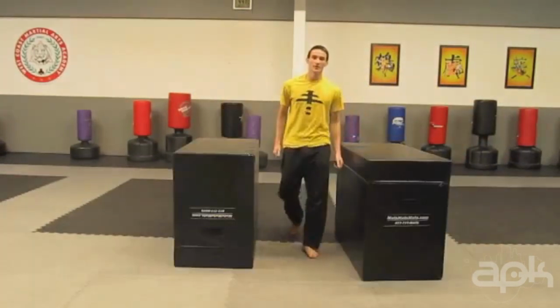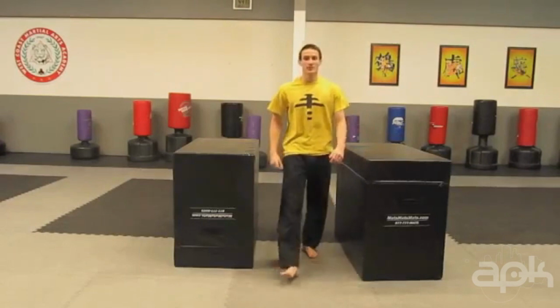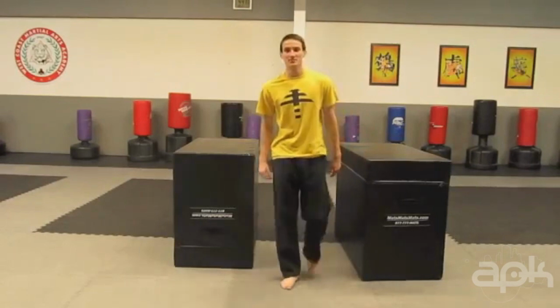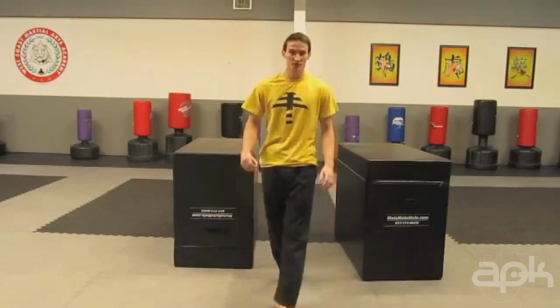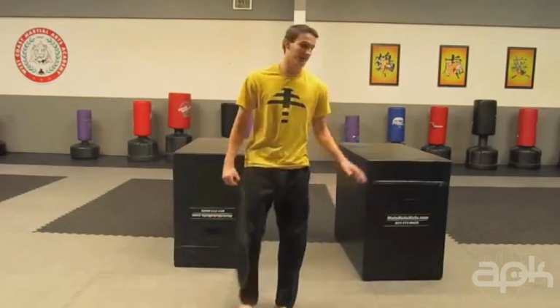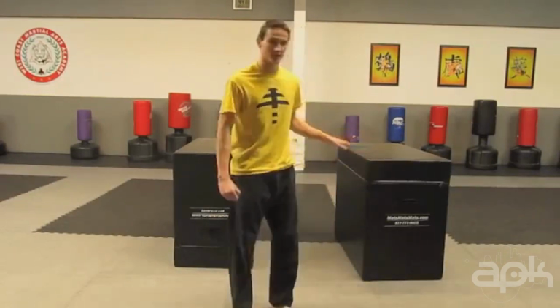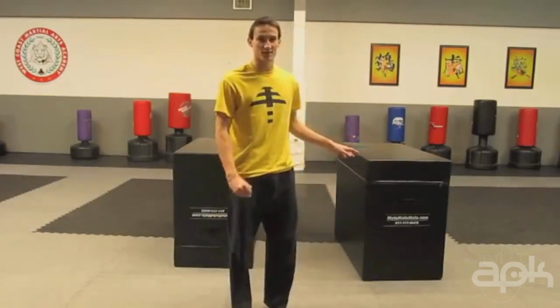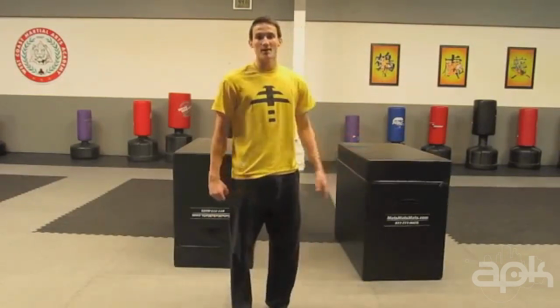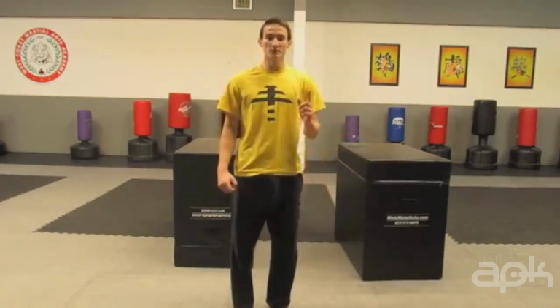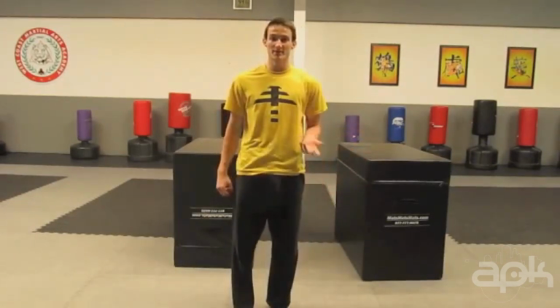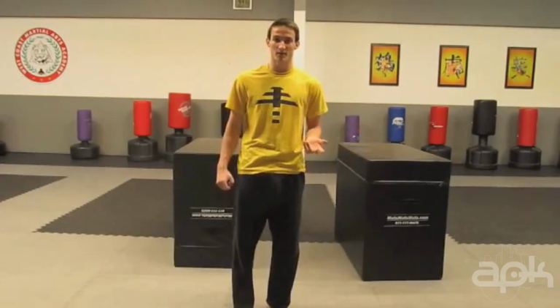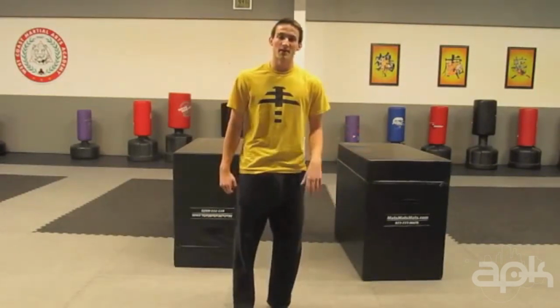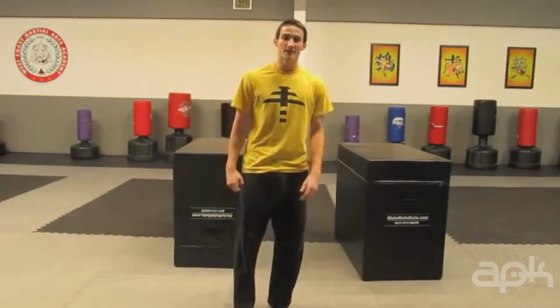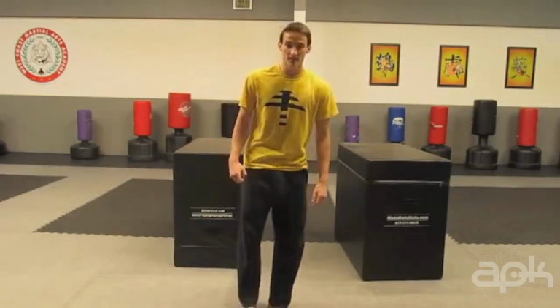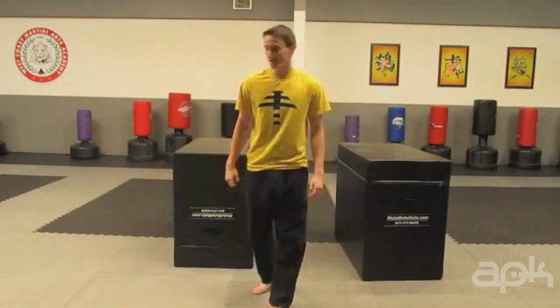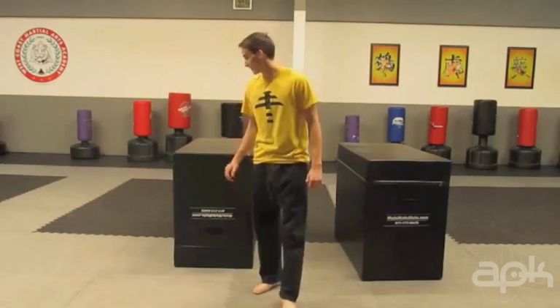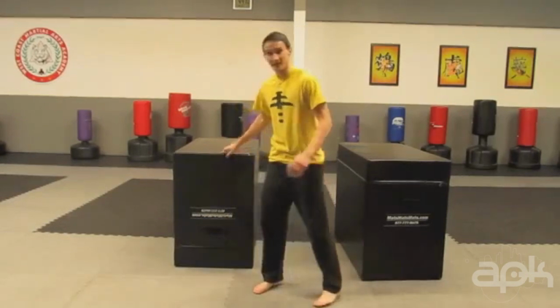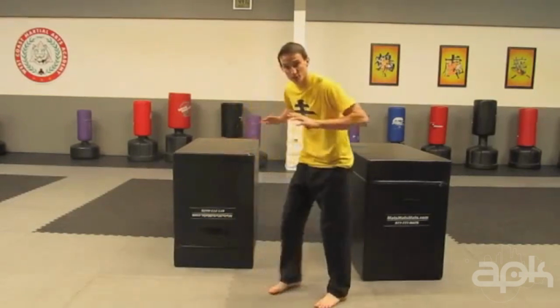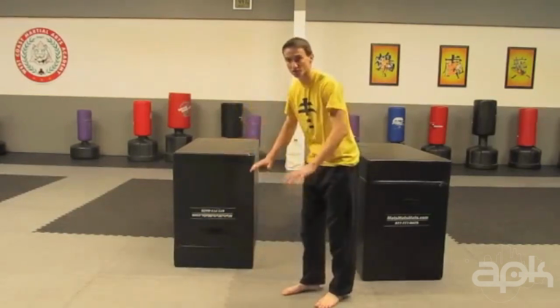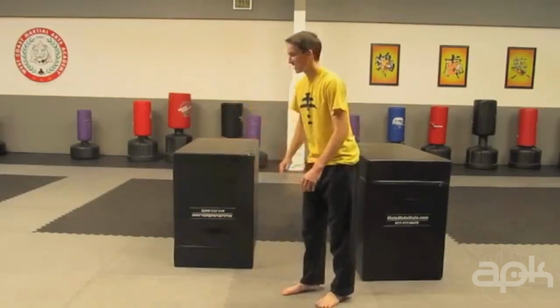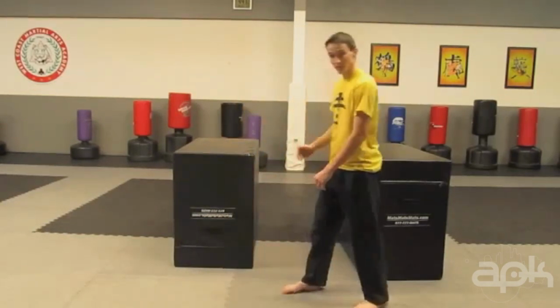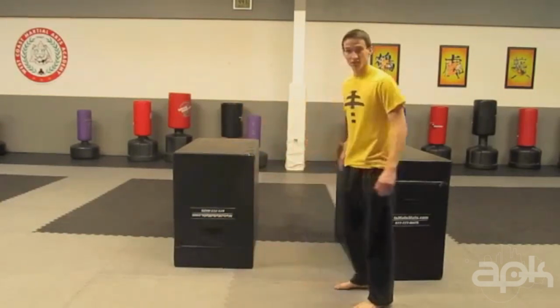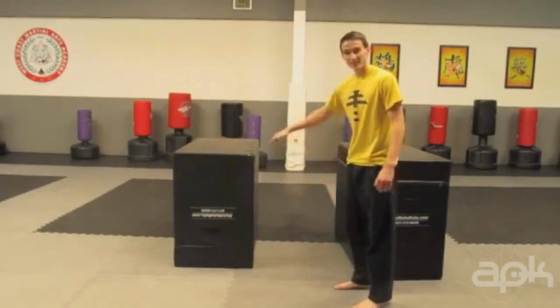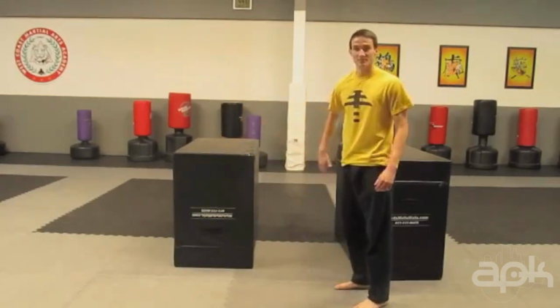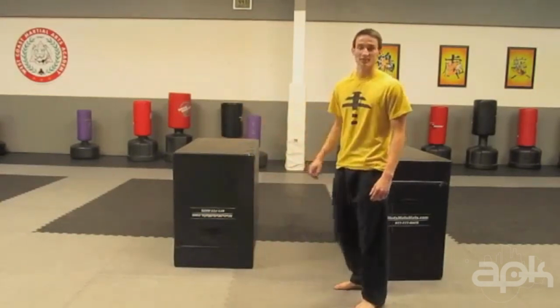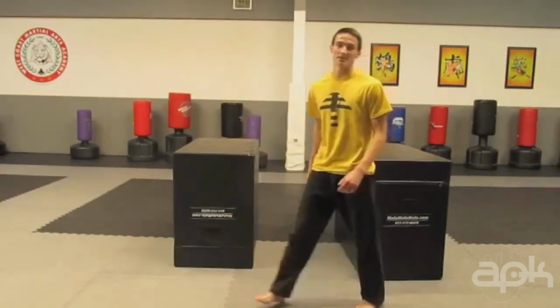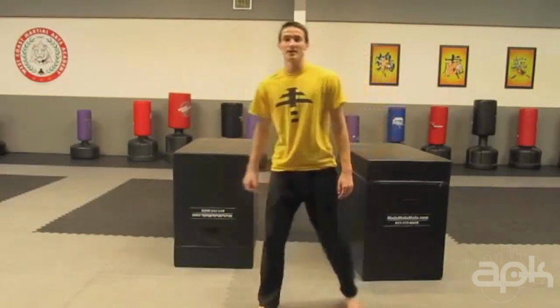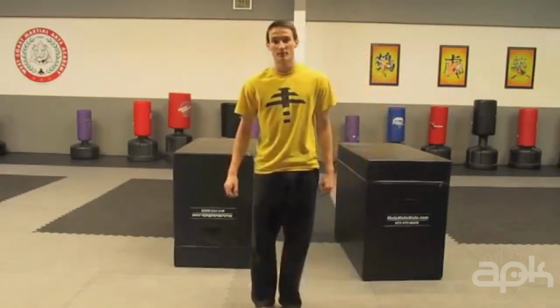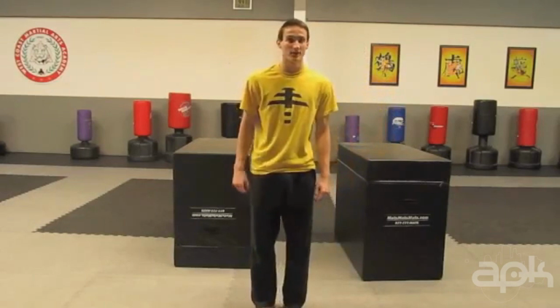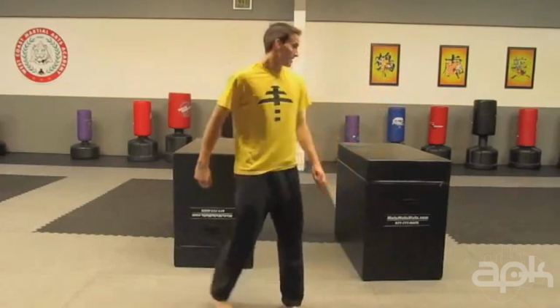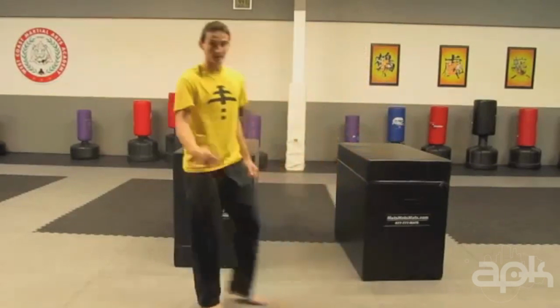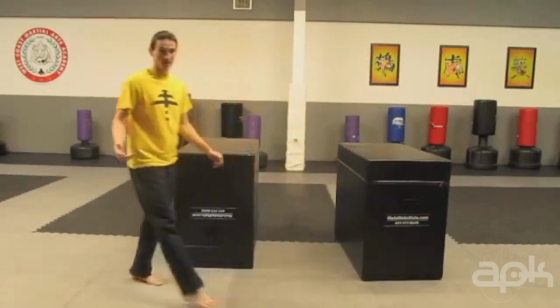There are a few progressions before trying the Kong Front Dash Out. The first one will be a double Kong. You need to have a solid double Kong to be able to get that initial push and be able to judge the distance between the two objects you're trying to do the move over.